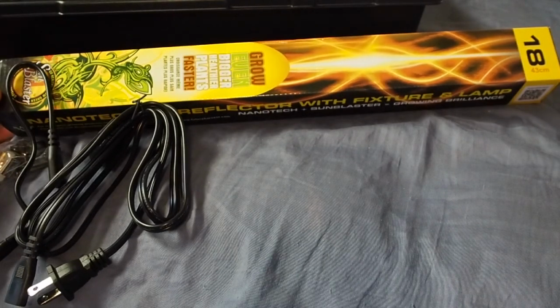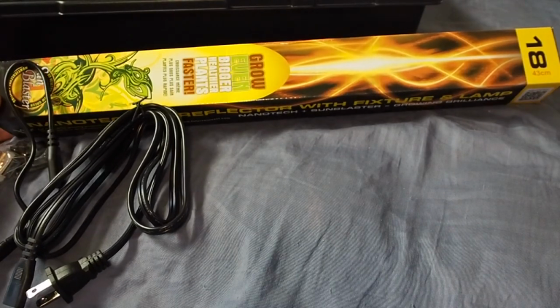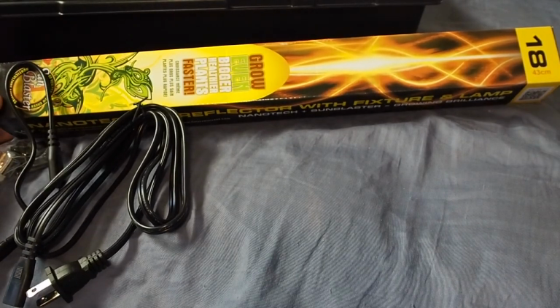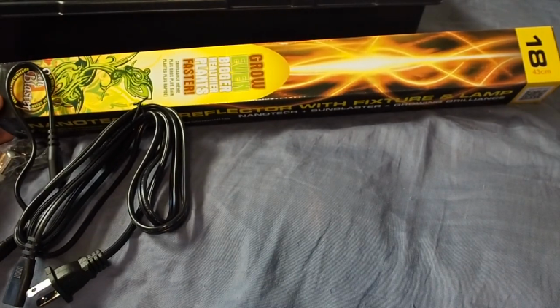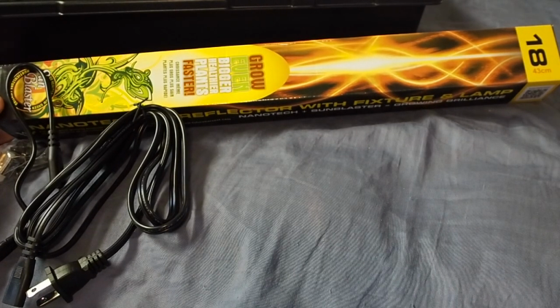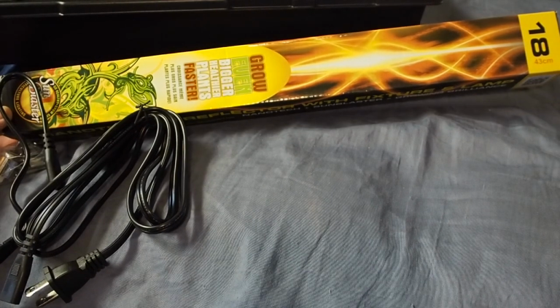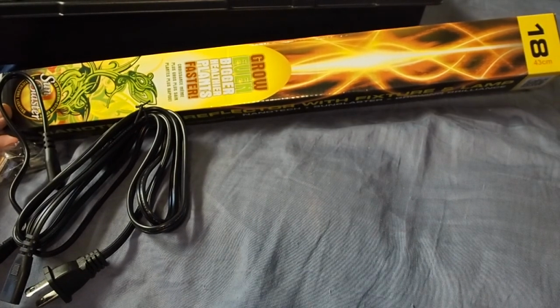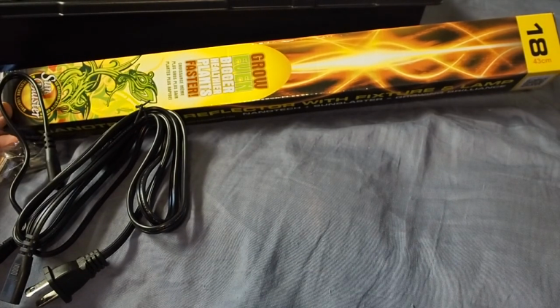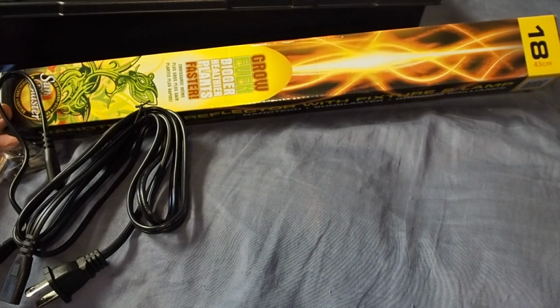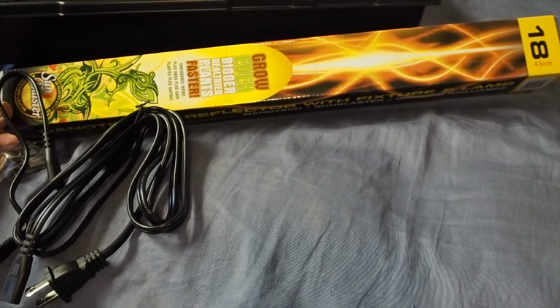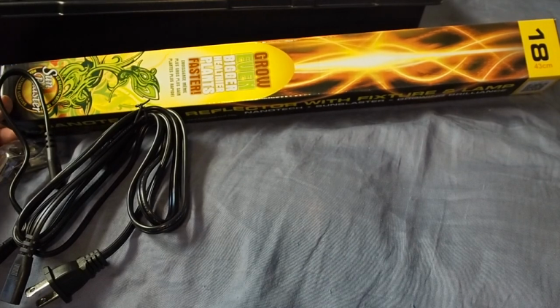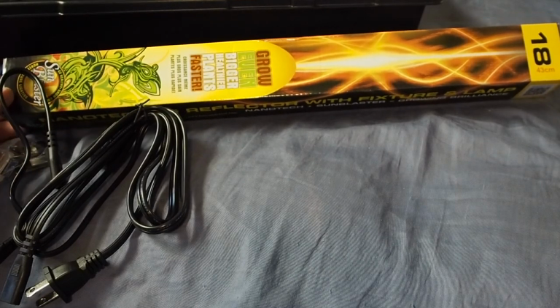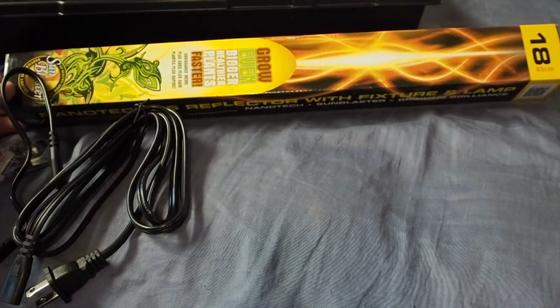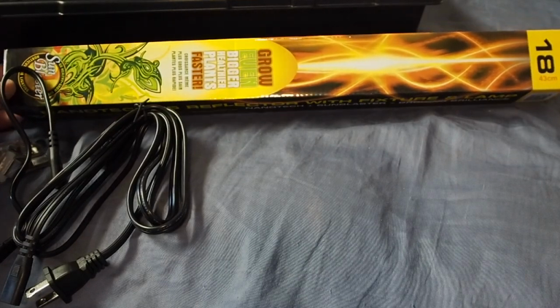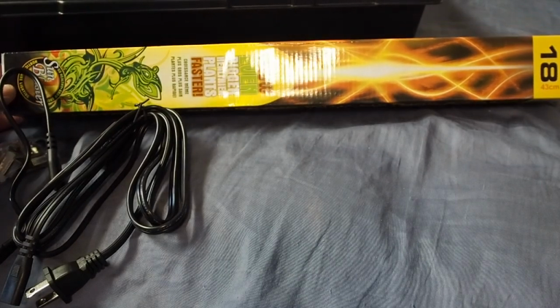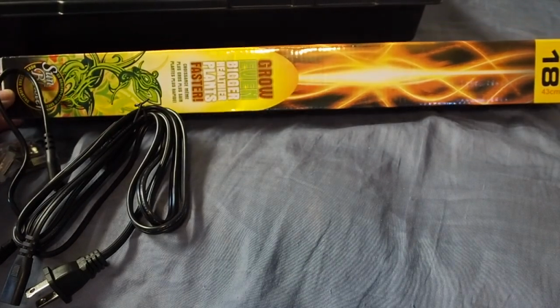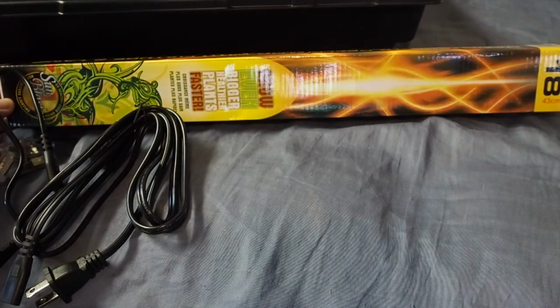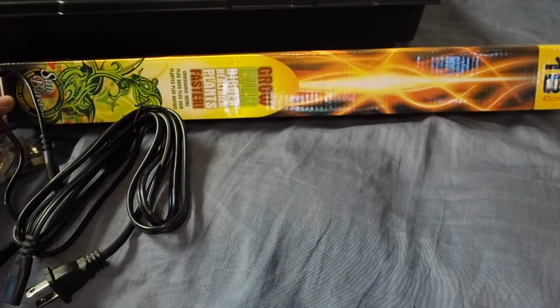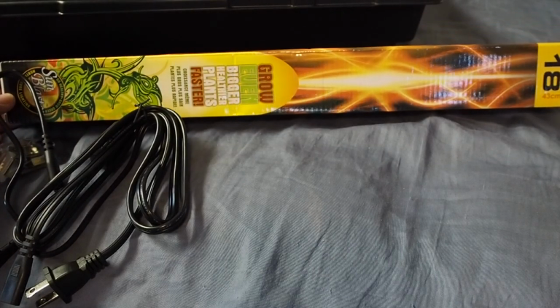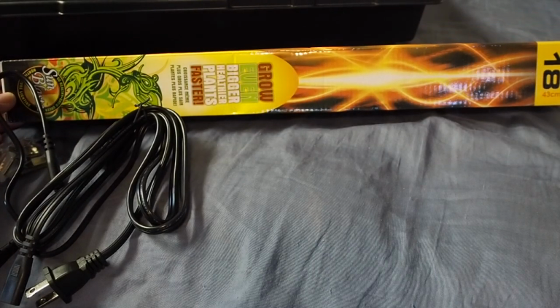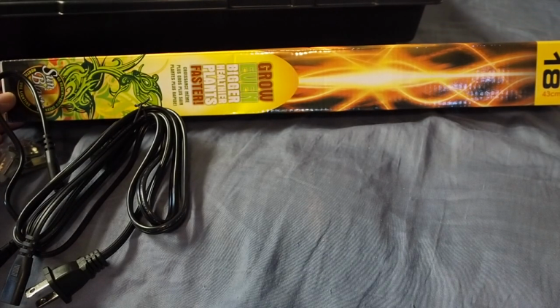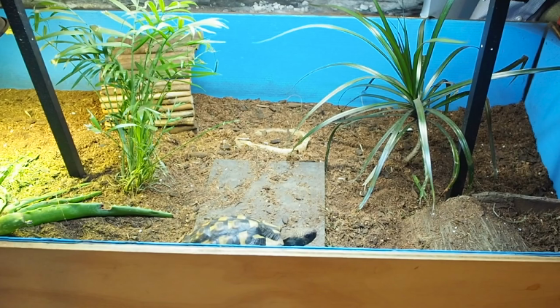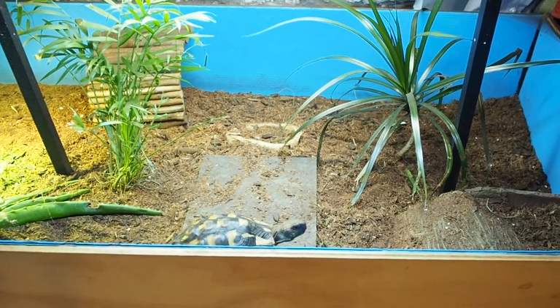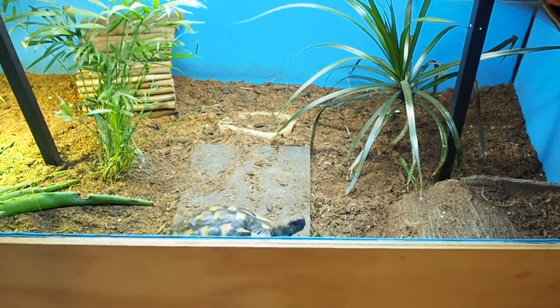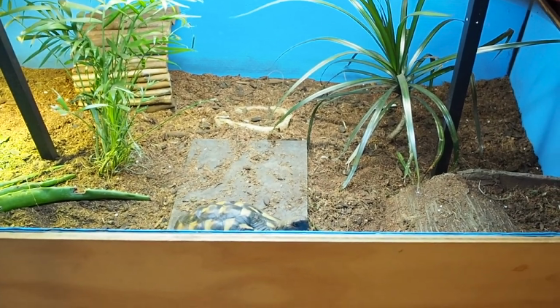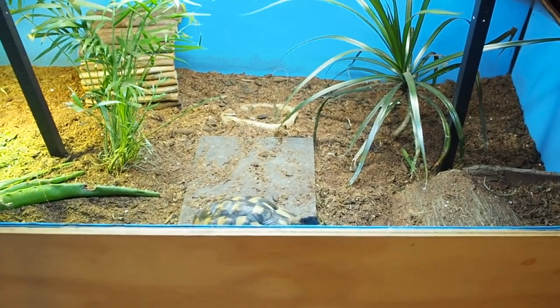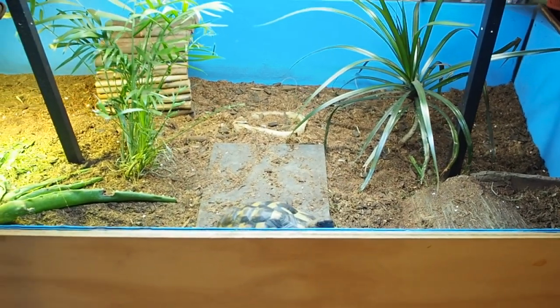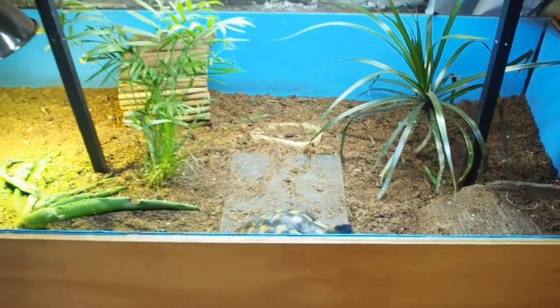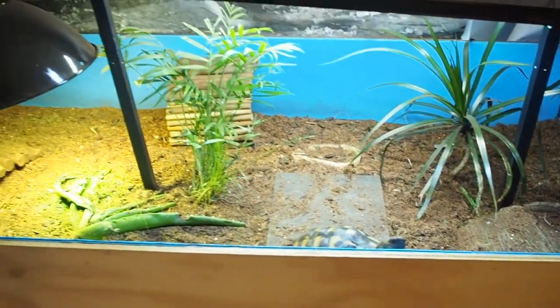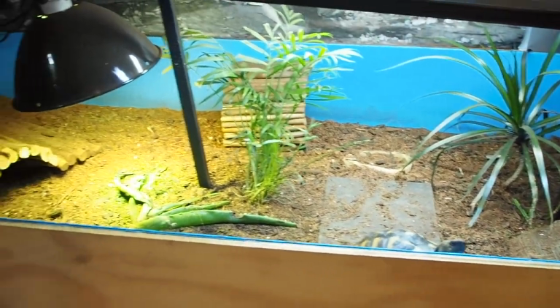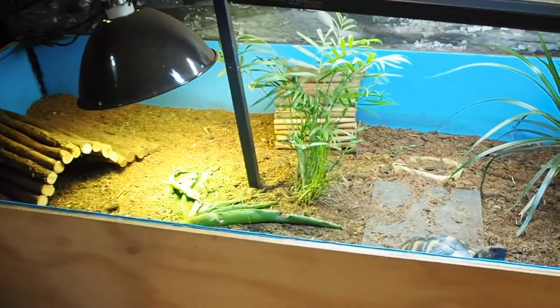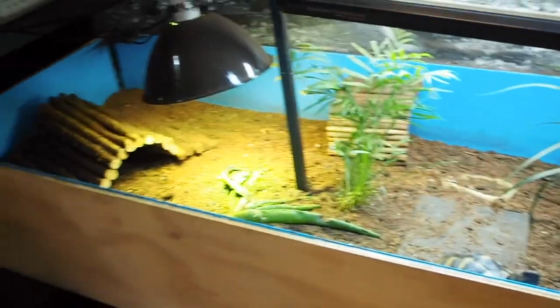Last but not least, and probably most importantly, it comes with their T5 high output 18-inch grow bulb and fixture. I've found that these grow plants very, very well, and if you're looking at setting up a greenhouse I certainly recommend these. I'm going to be setting up my greenhouse right next to Sheldon's pen here.